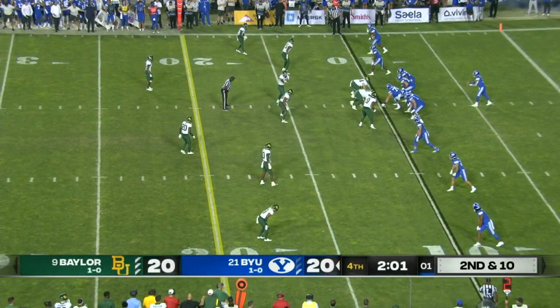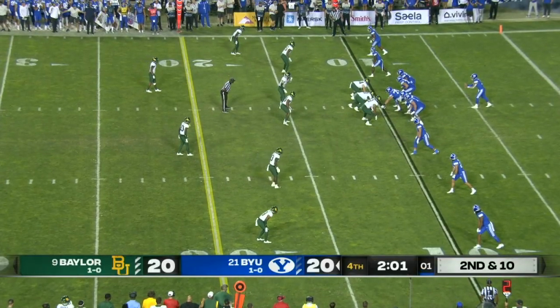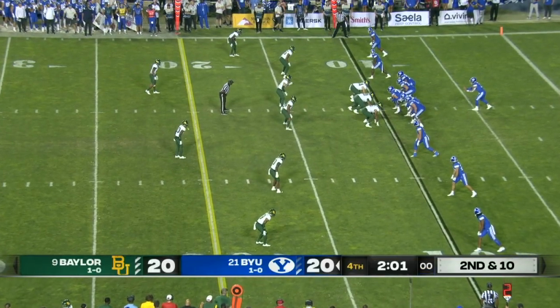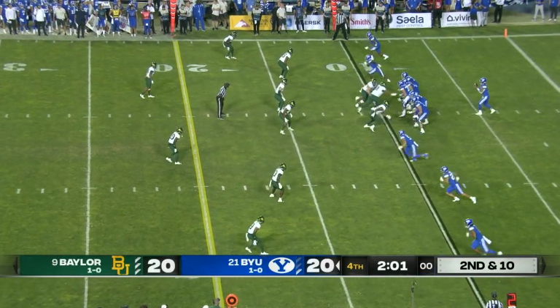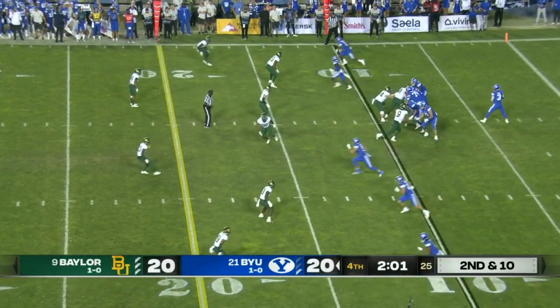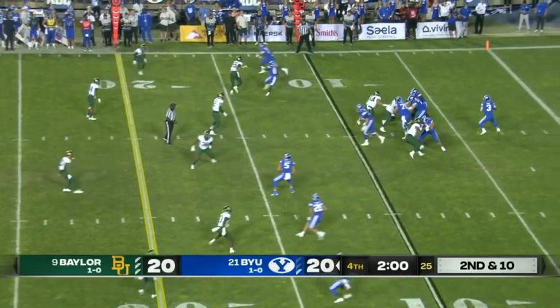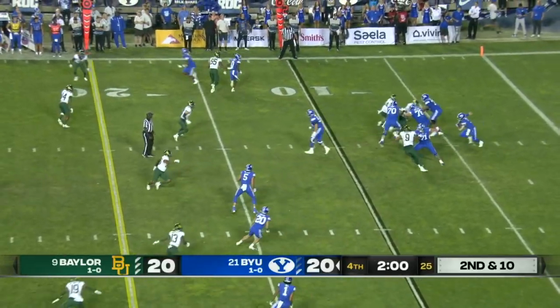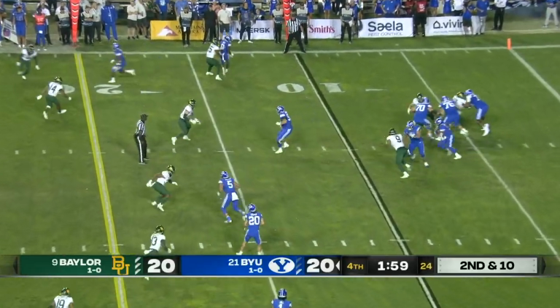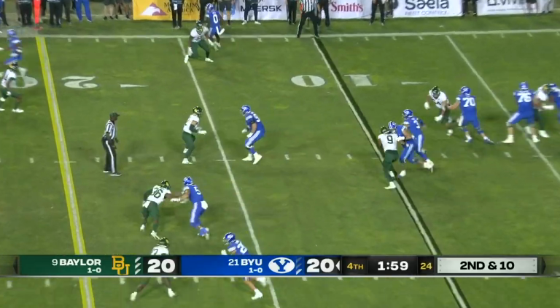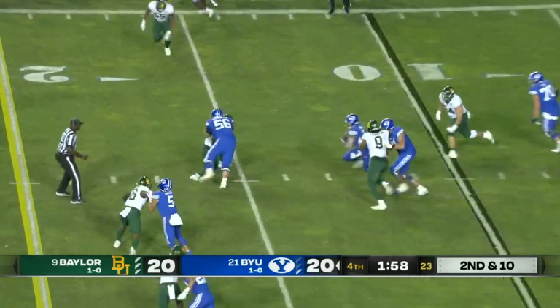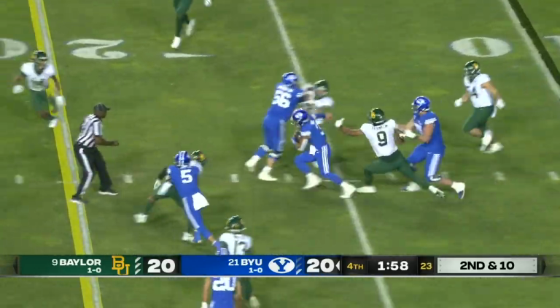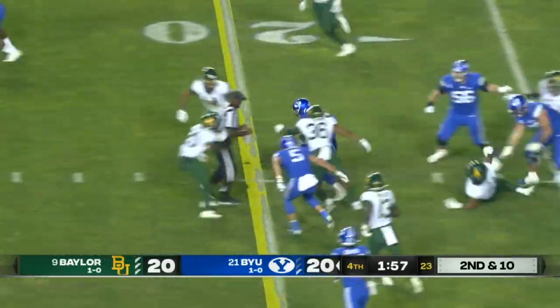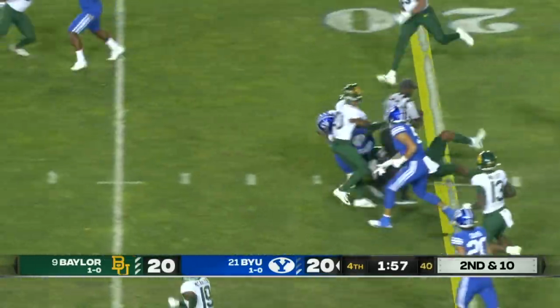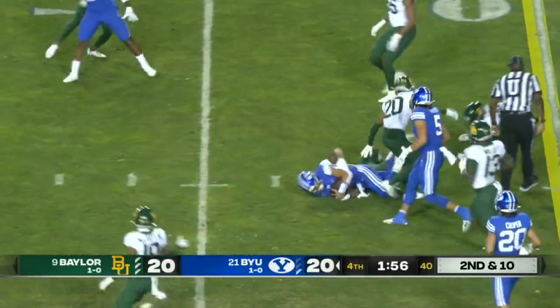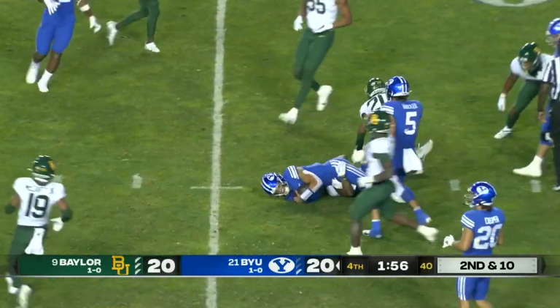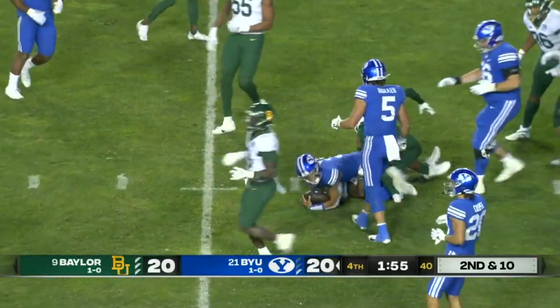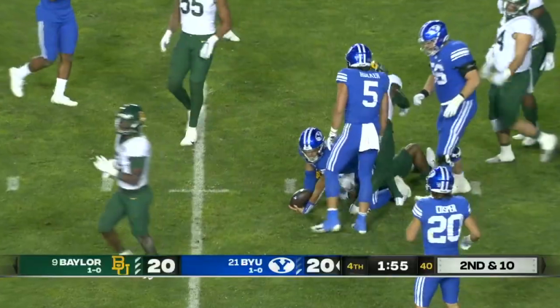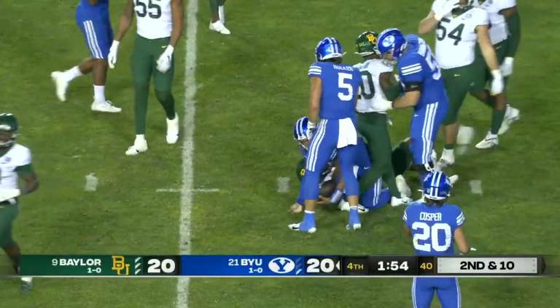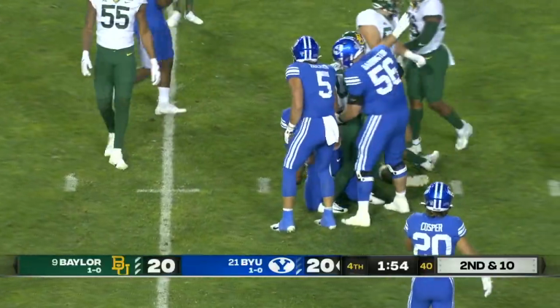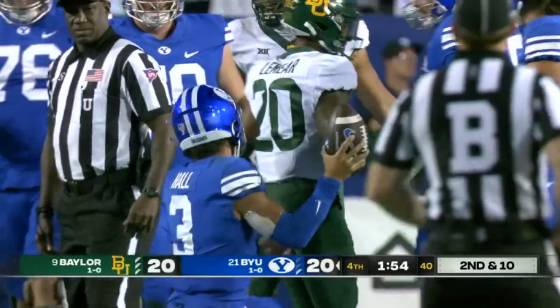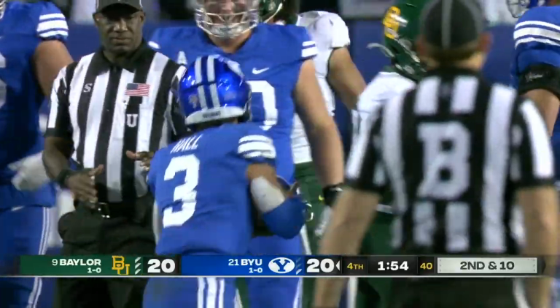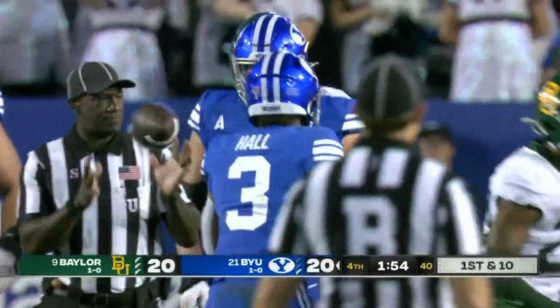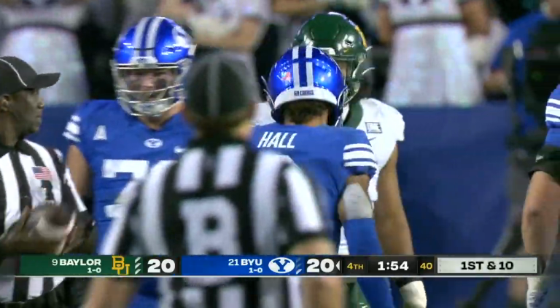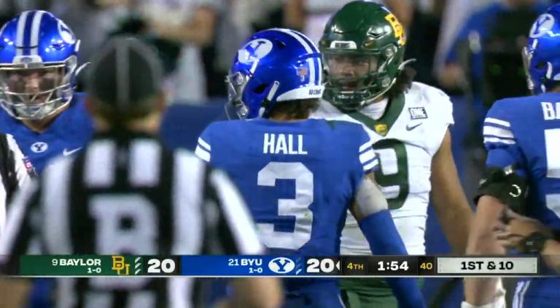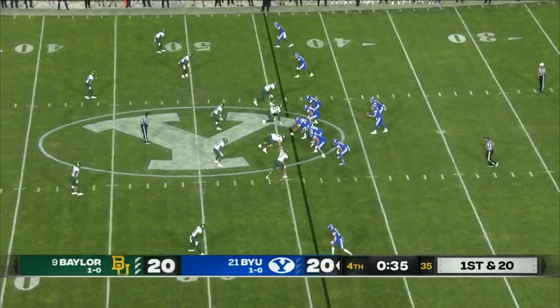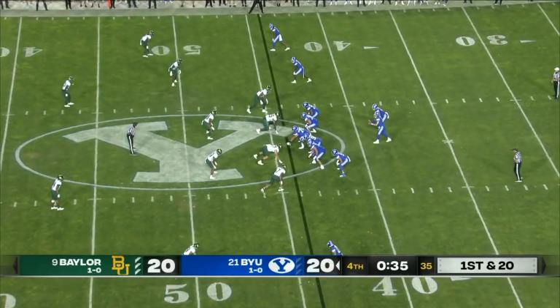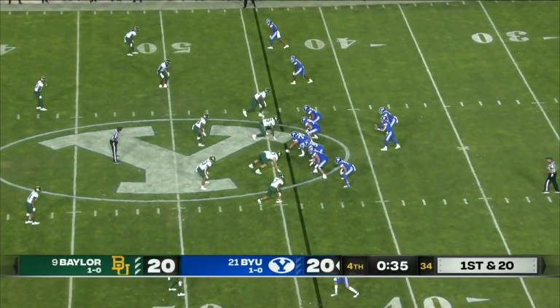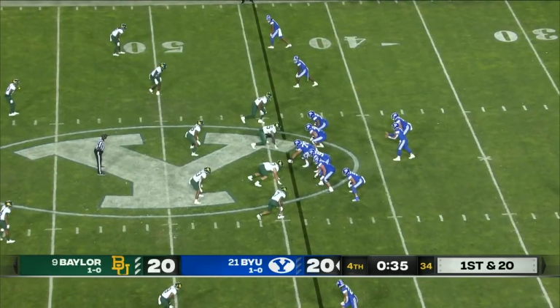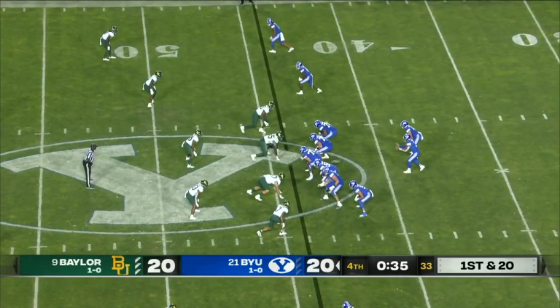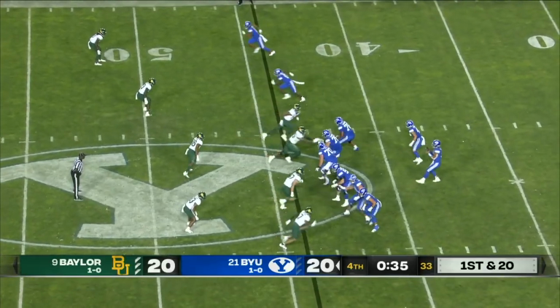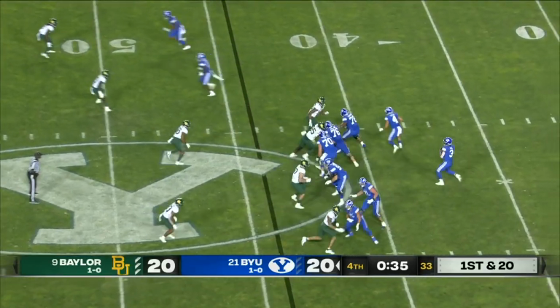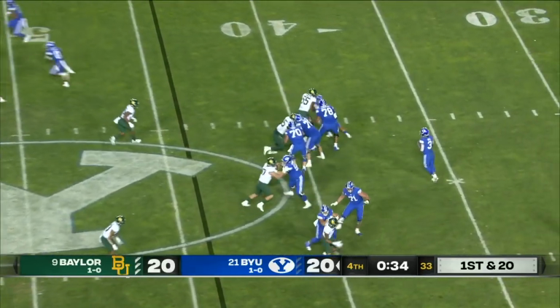They go empty again, five receivers for Hall. He's going to take out his do-it-yourself kit and pick up the first down — a scamper for 14 yards. Game on the line, 35 seconds. You don't want that guy out of the game. First and 20.